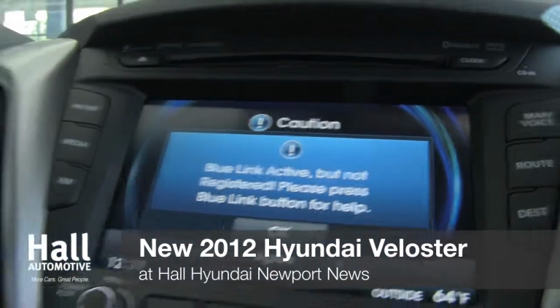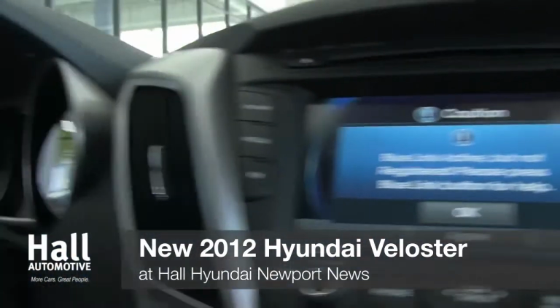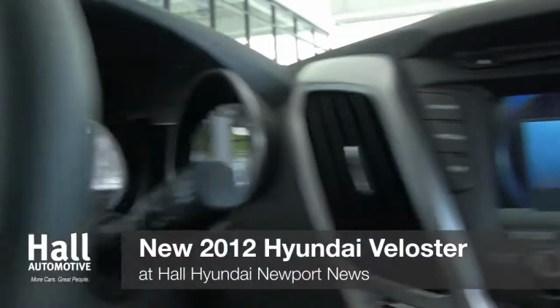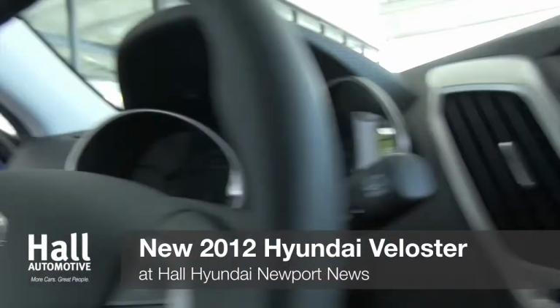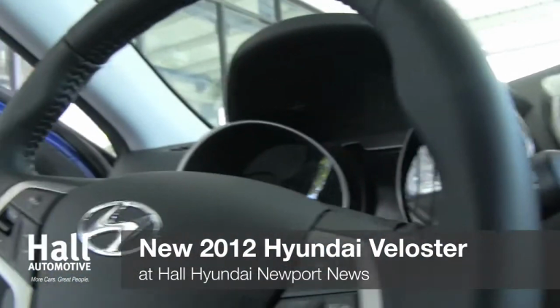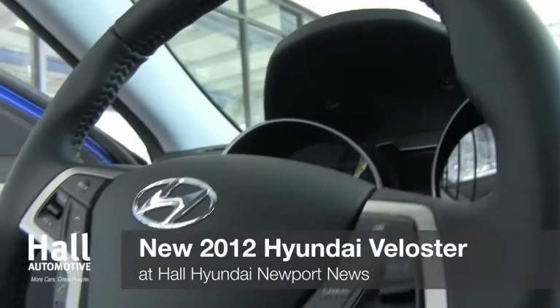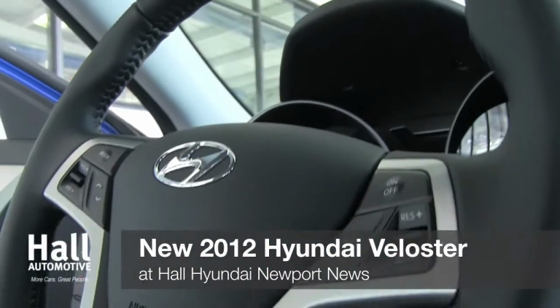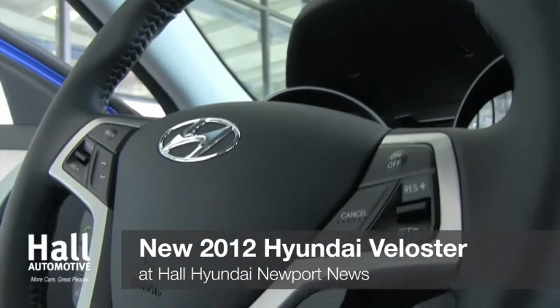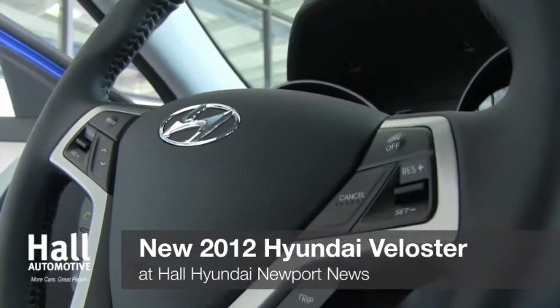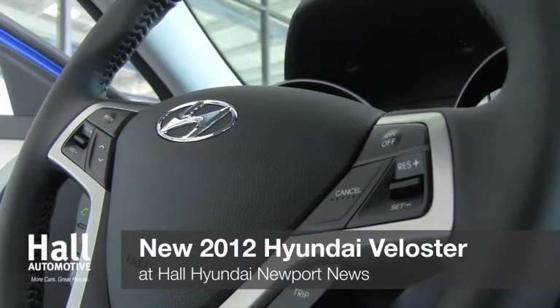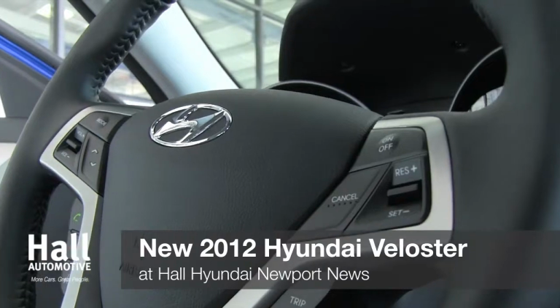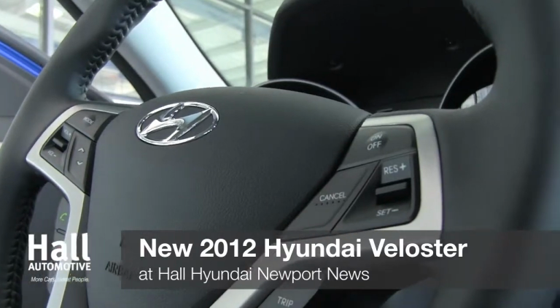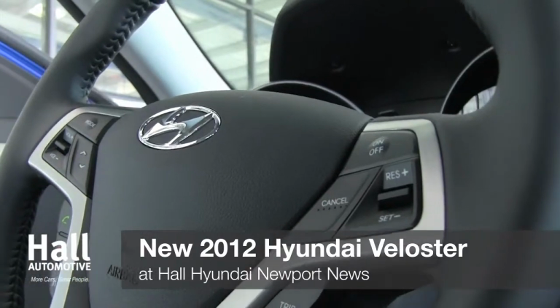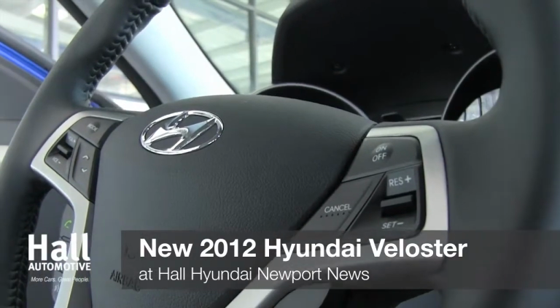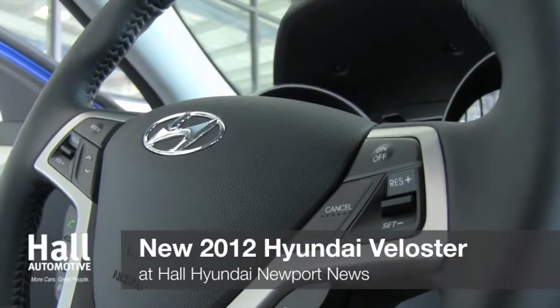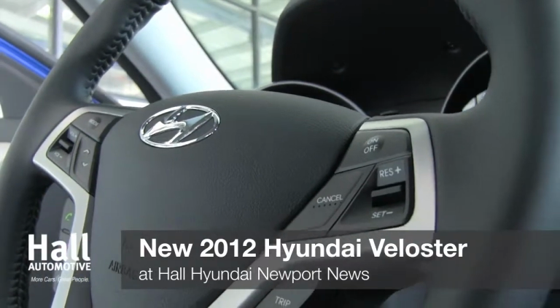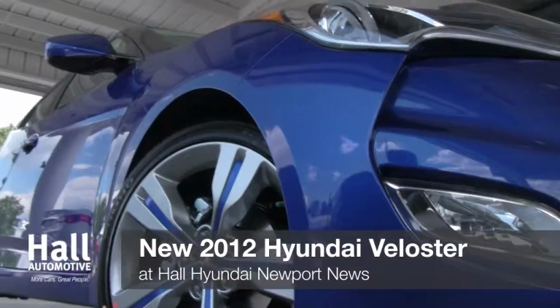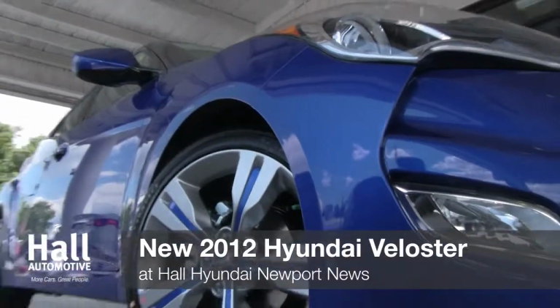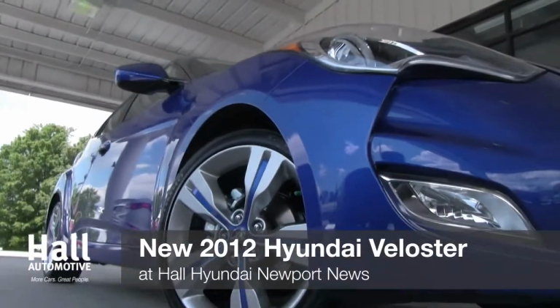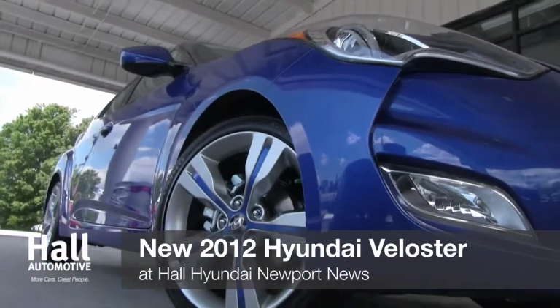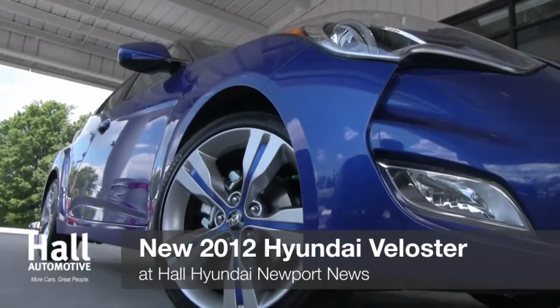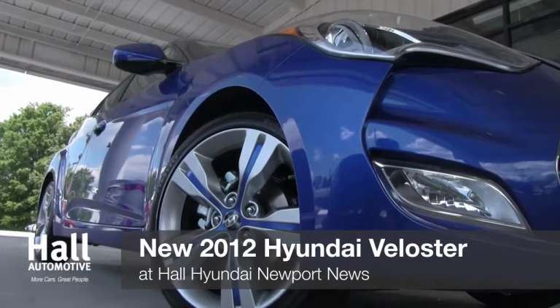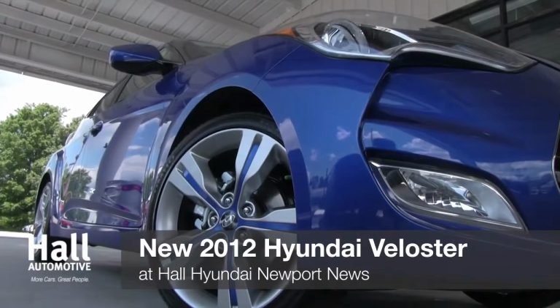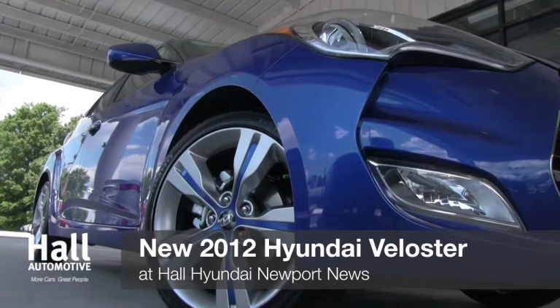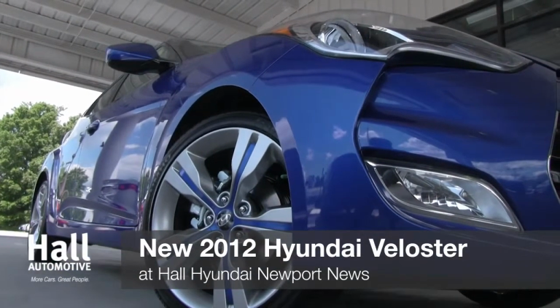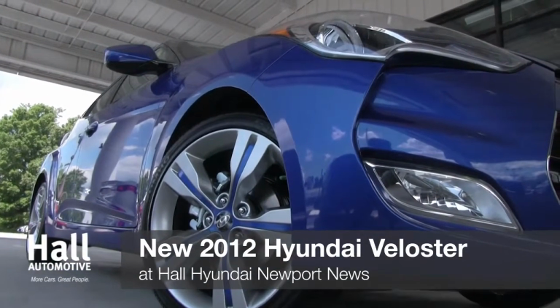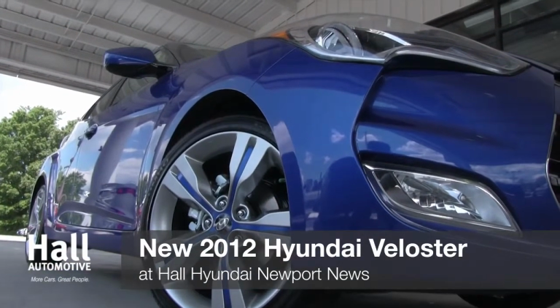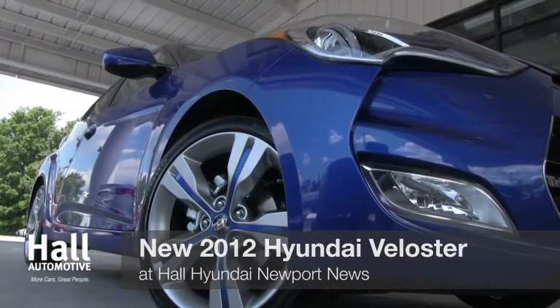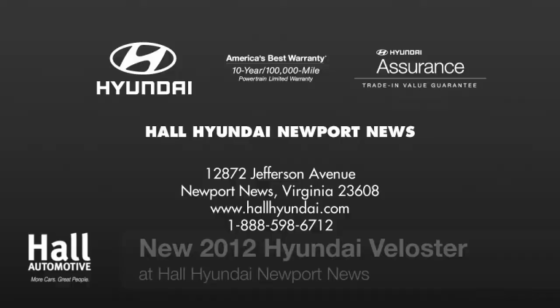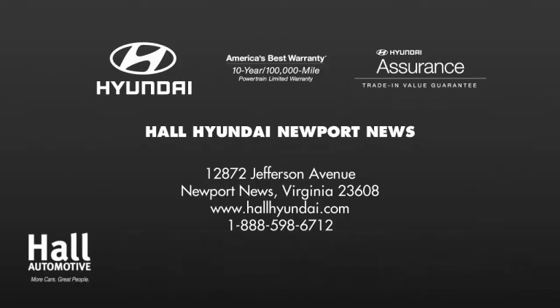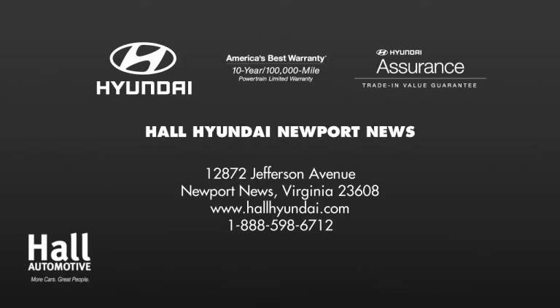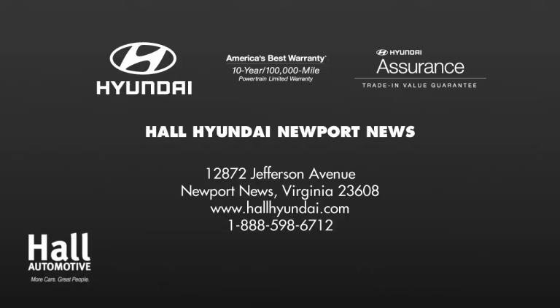The 2012 Hyundai Veloster — filled with best-in-class interior and passenger volume with modern-day conveniences for the on-the-go lifestyle. Check it out today!